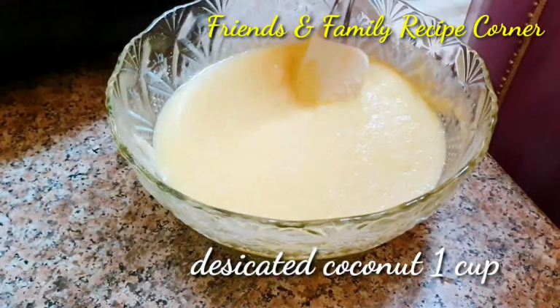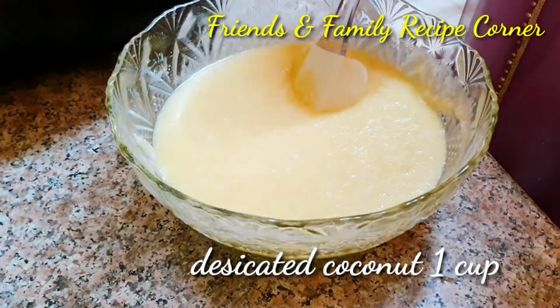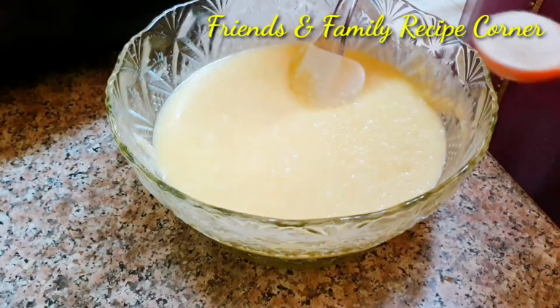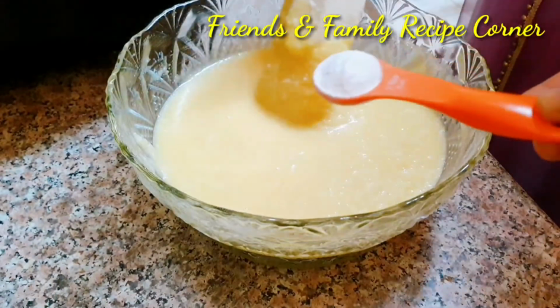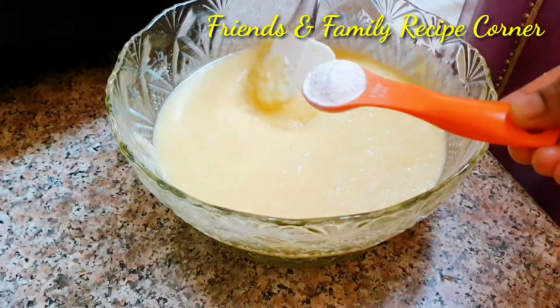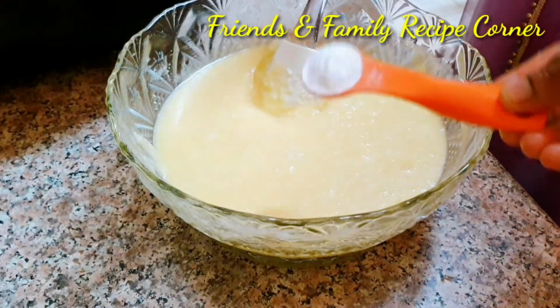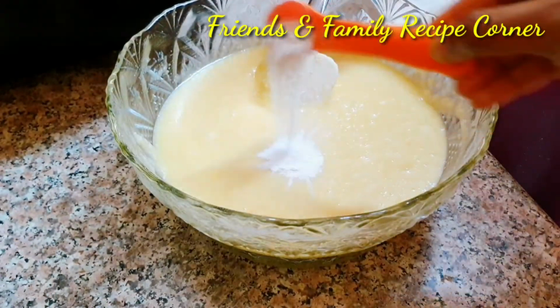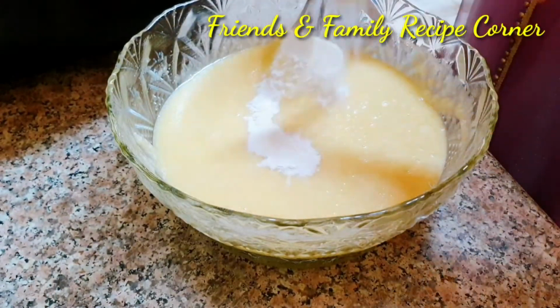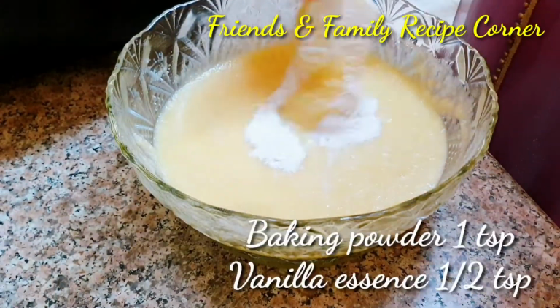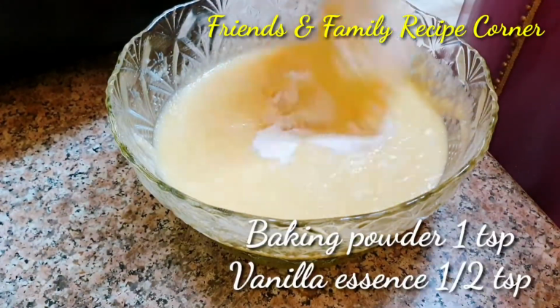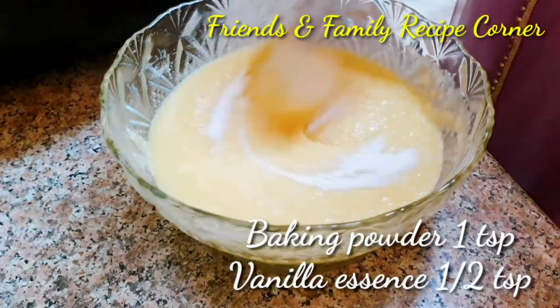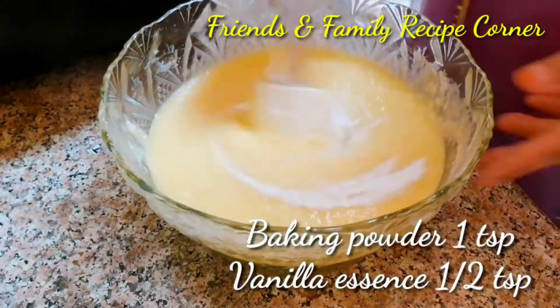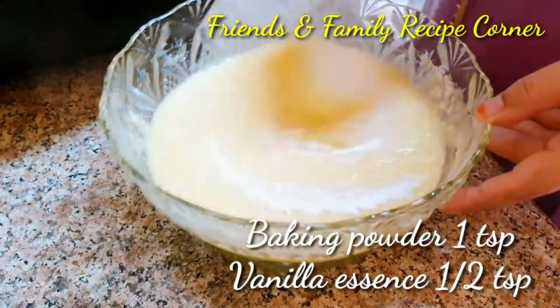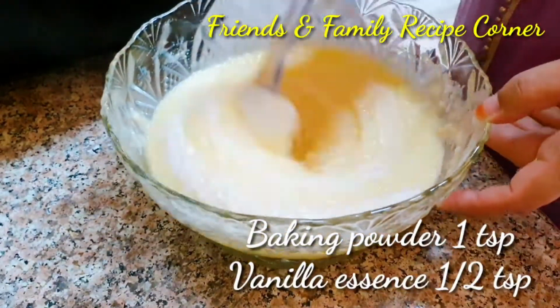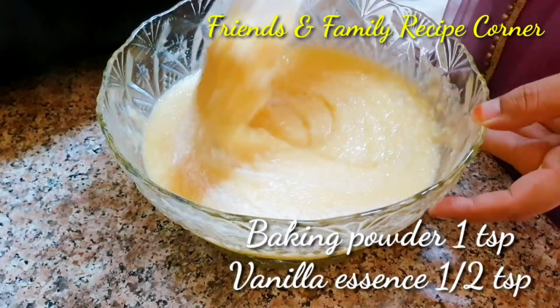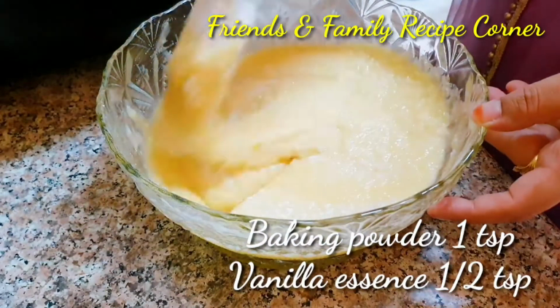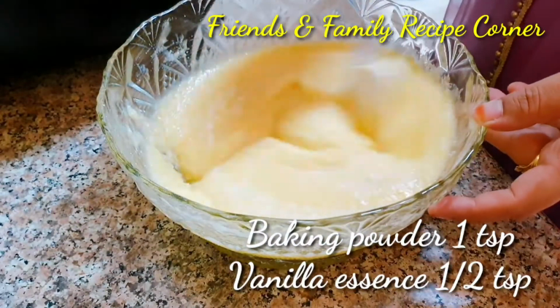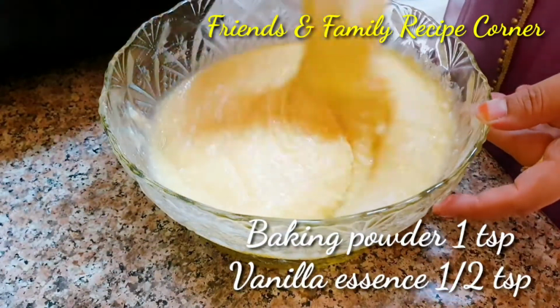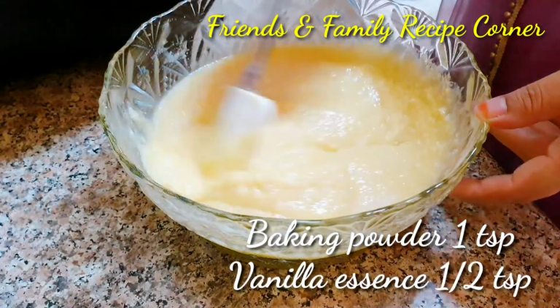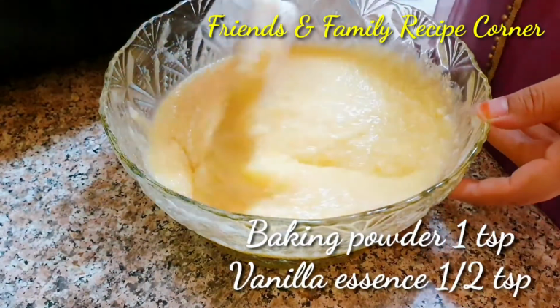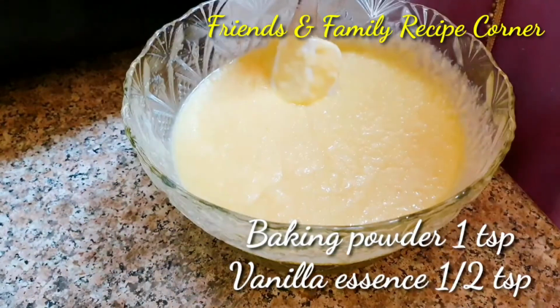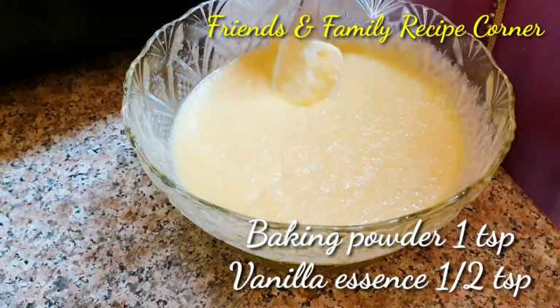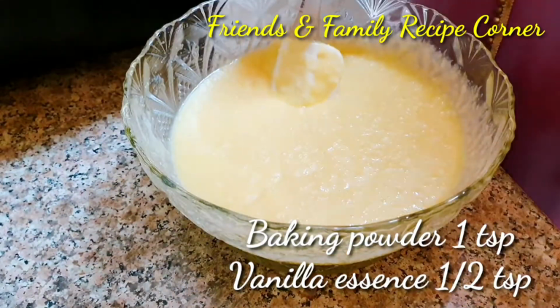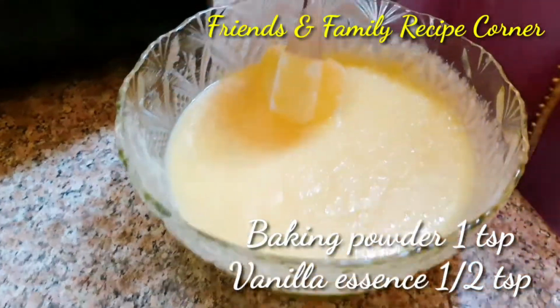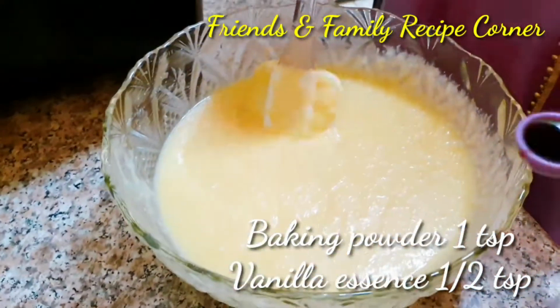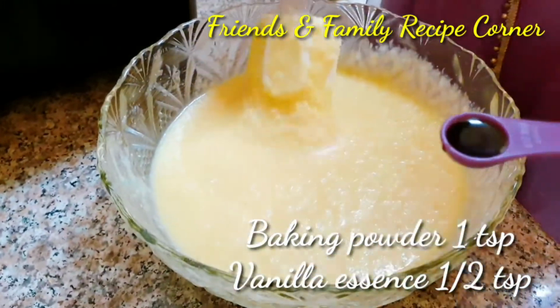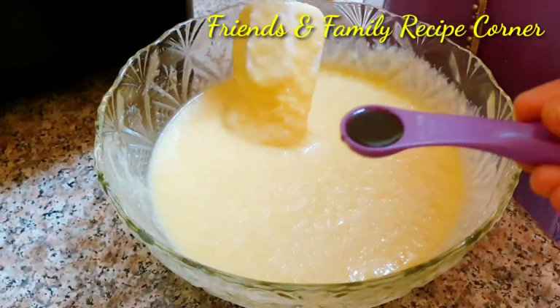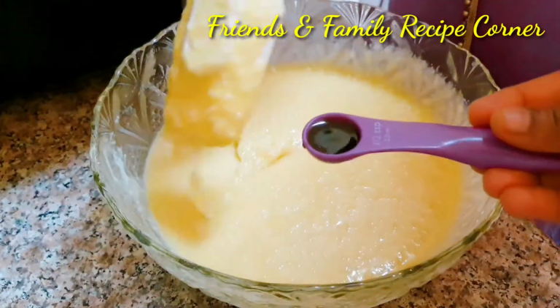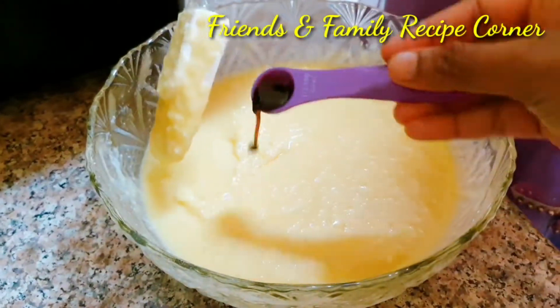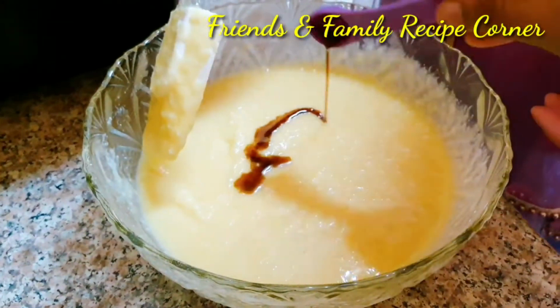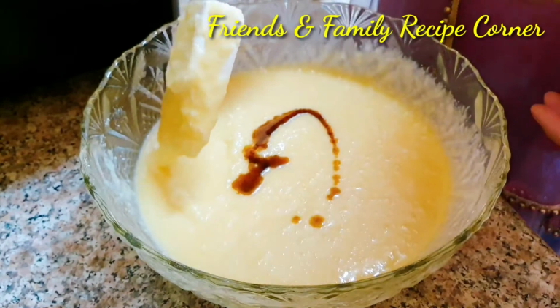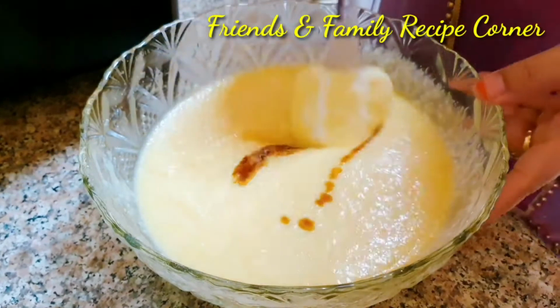Now add 1 teaspoon of baking powder and half a teaspoon of vanilla essence and mix well. Now the batter is ready.